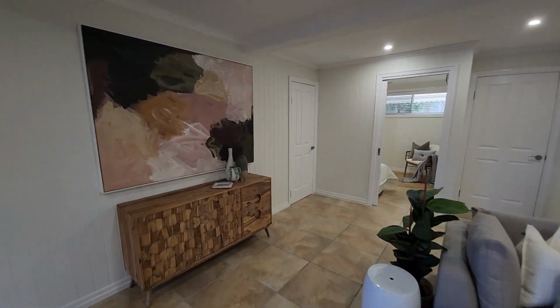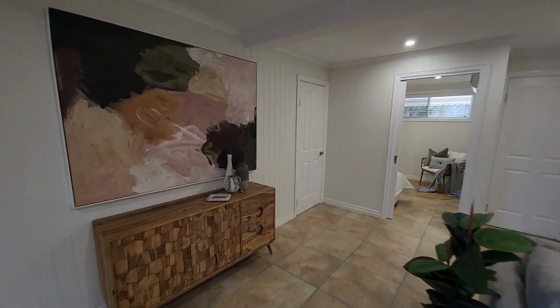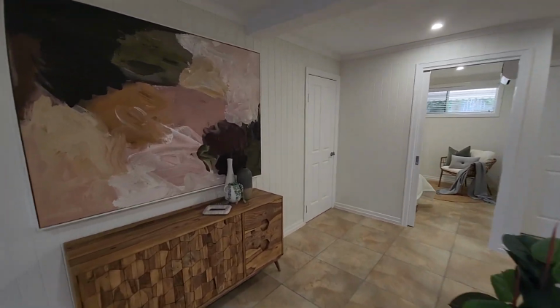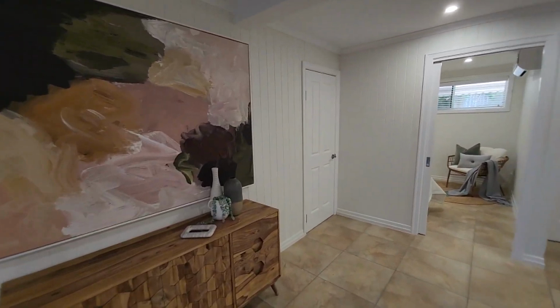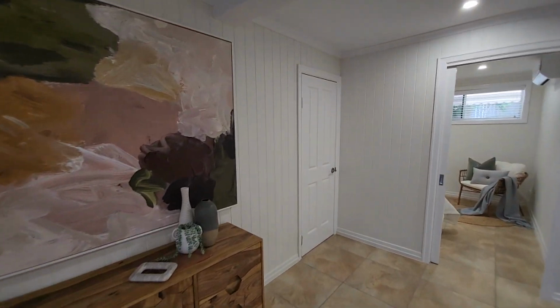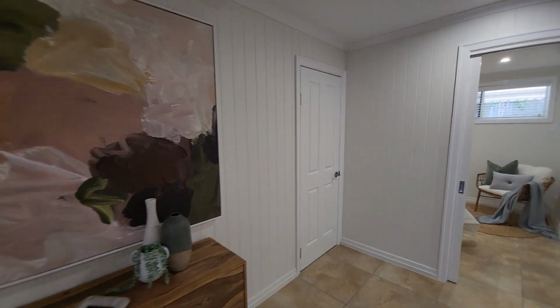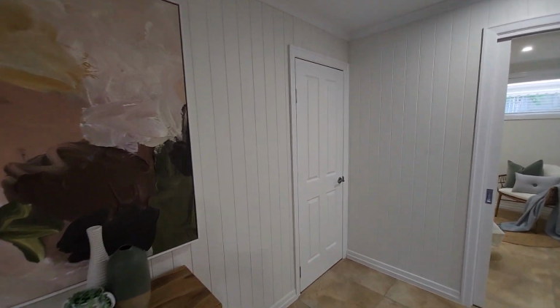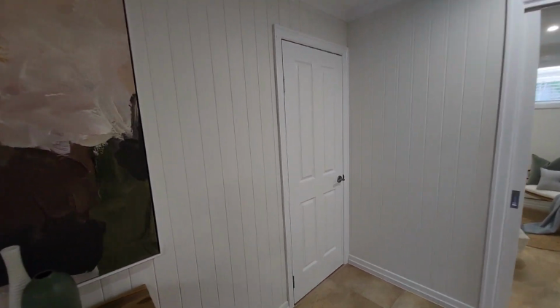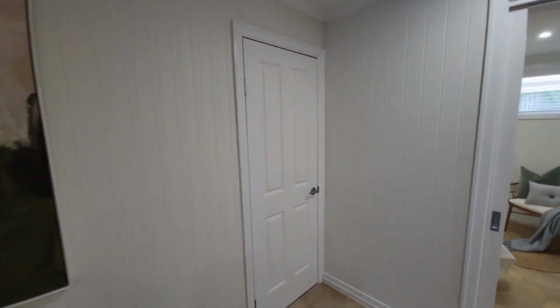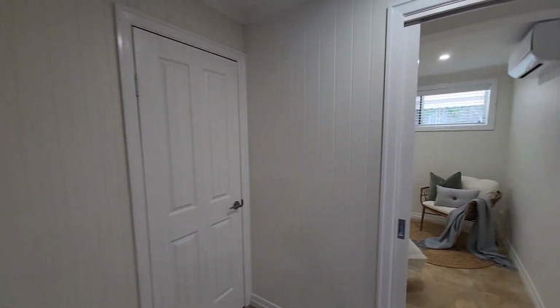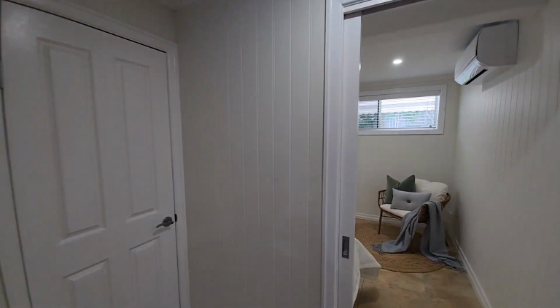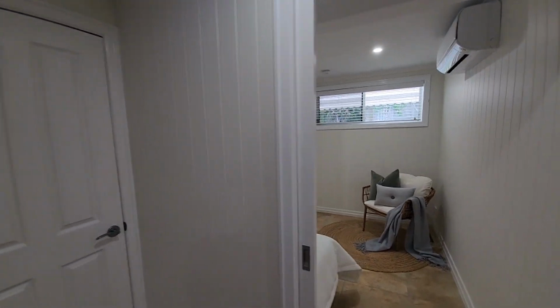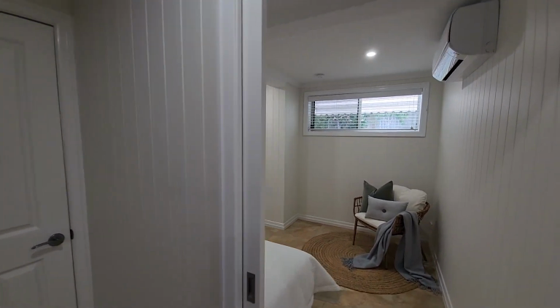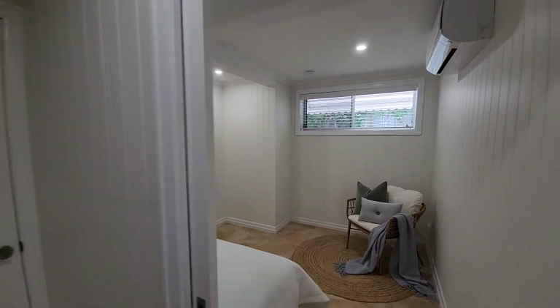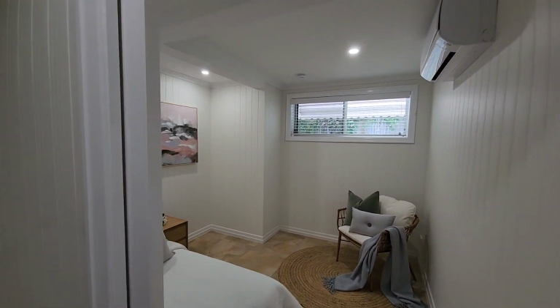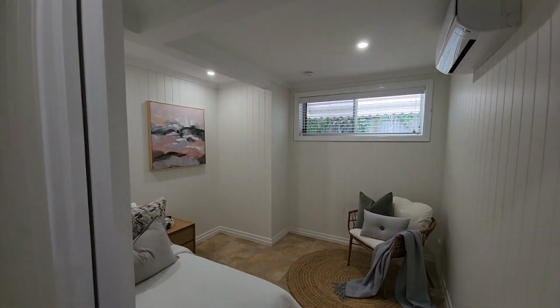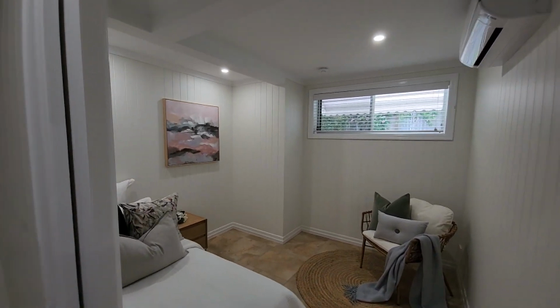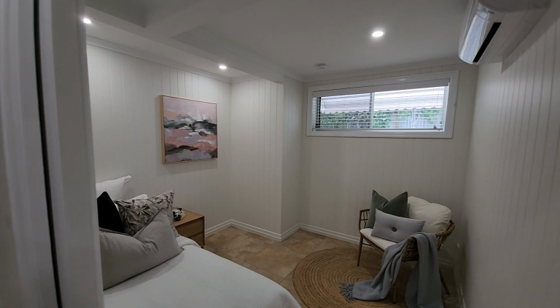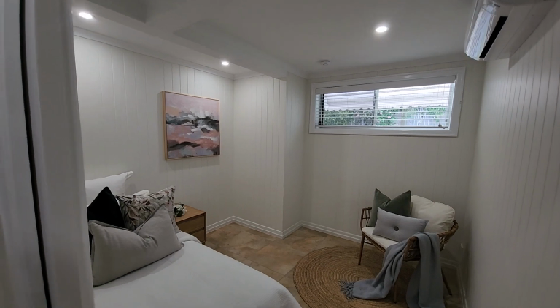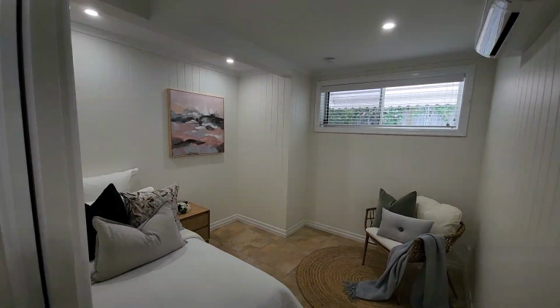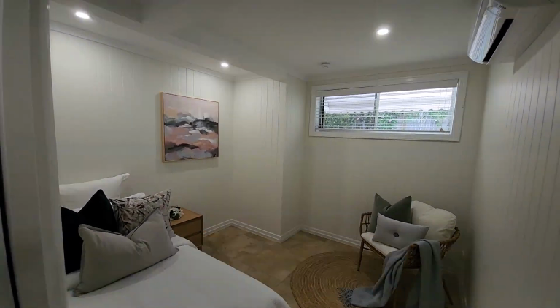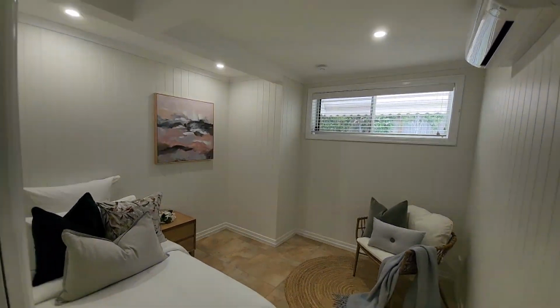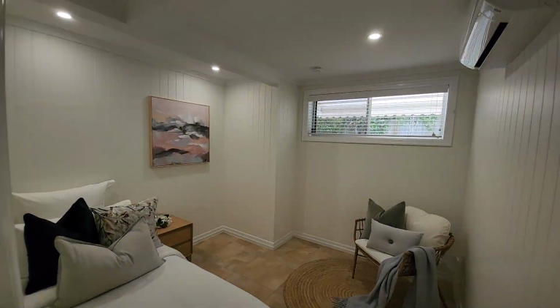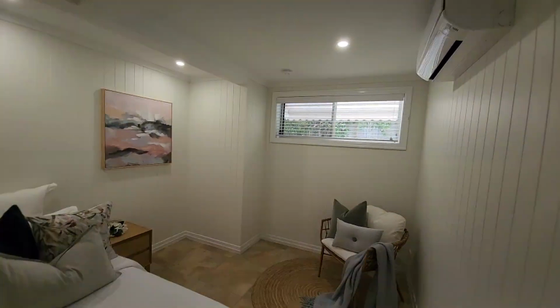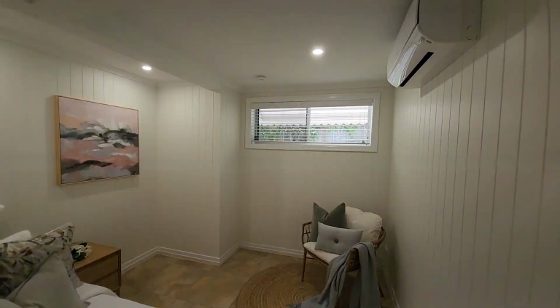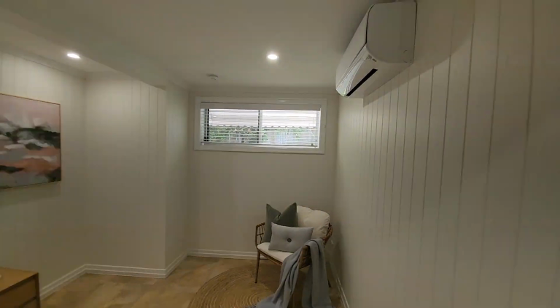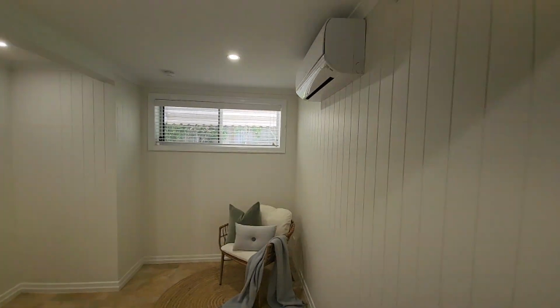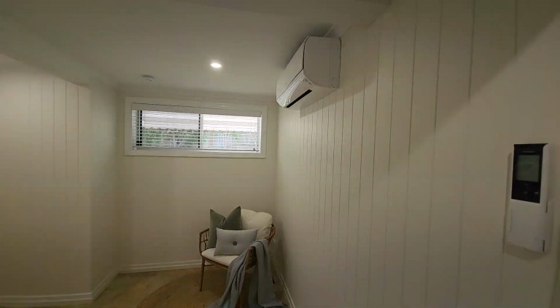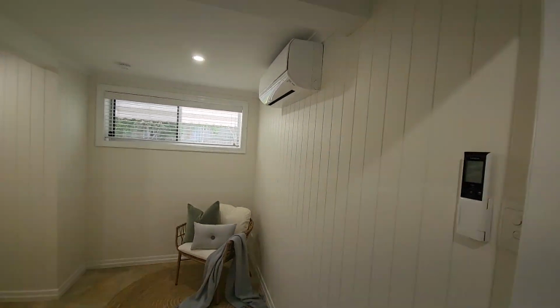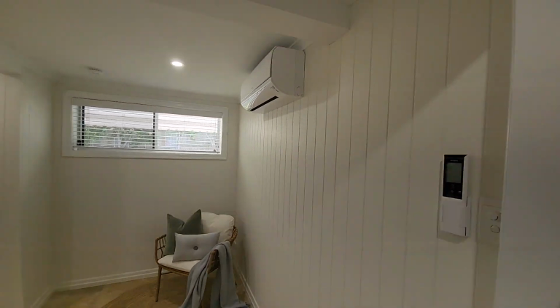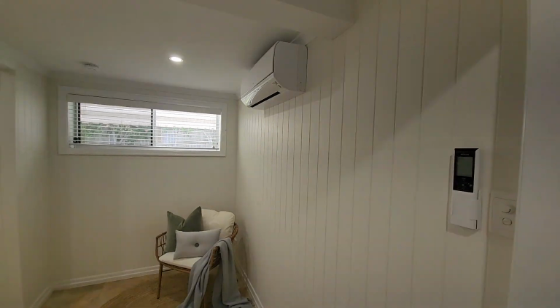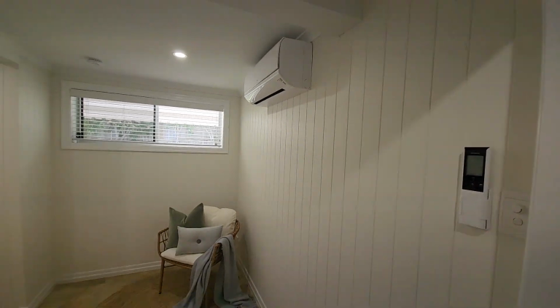Underneath the stairs there's plenty of storage through this door, and then we've got another bedroom slash study in here — this one has its own dedicated split system air conditioner.